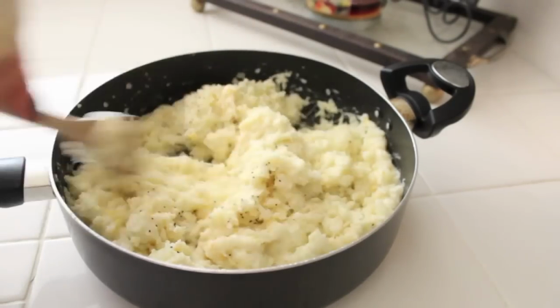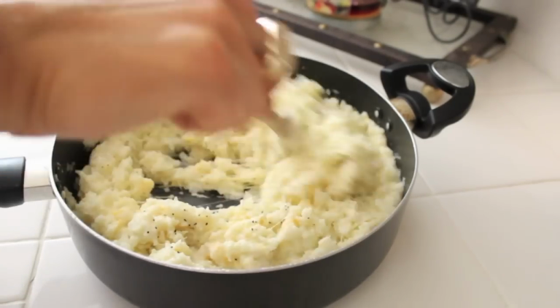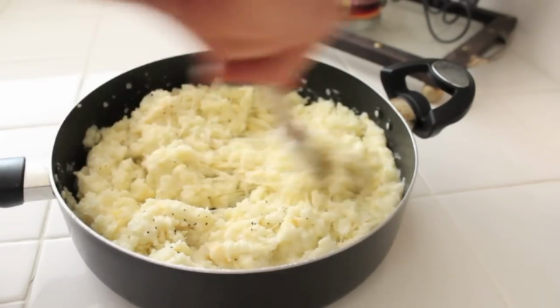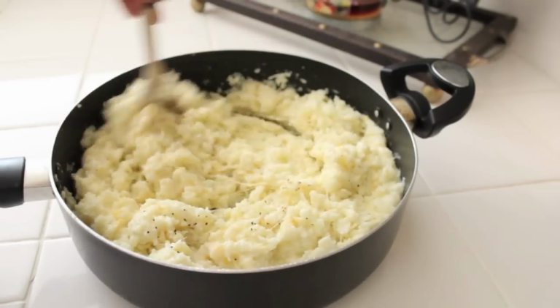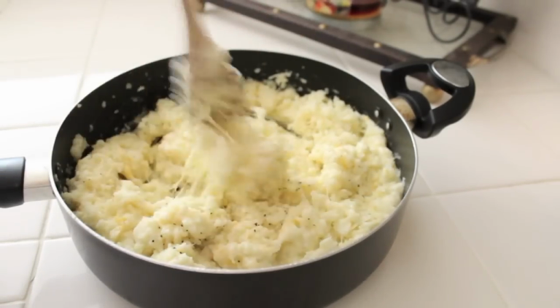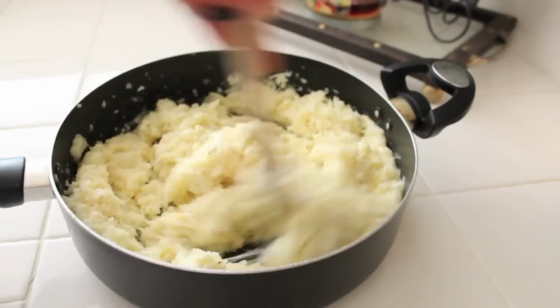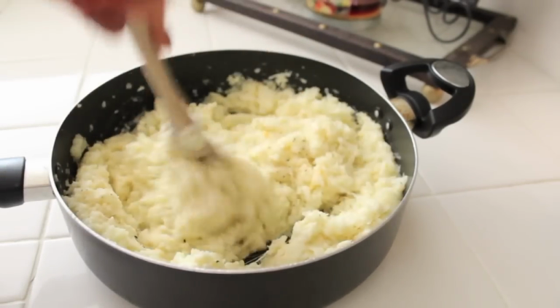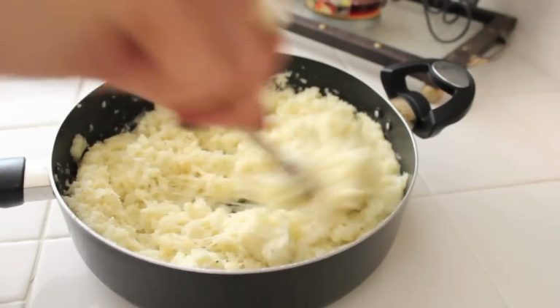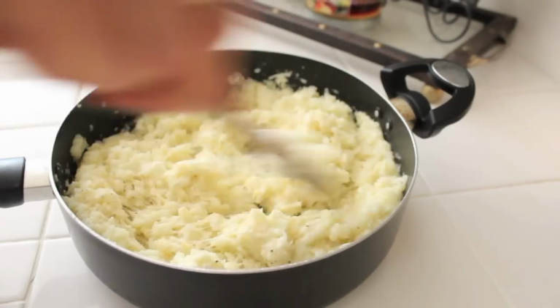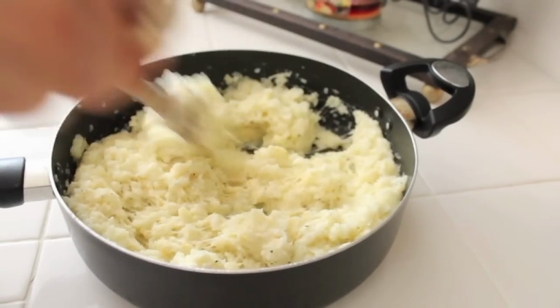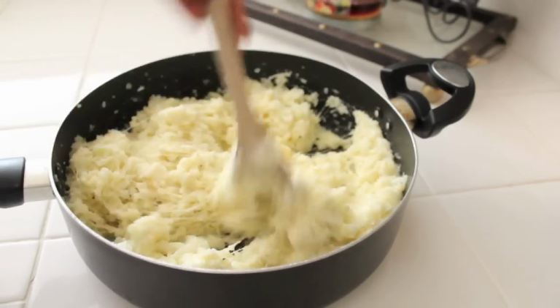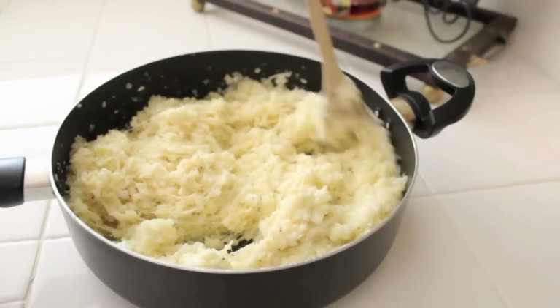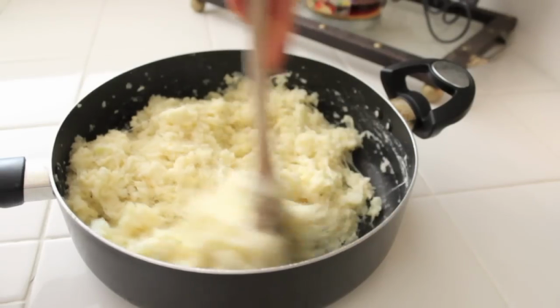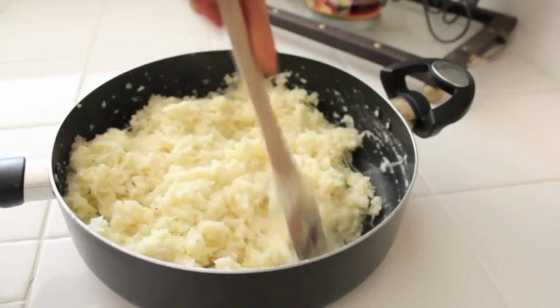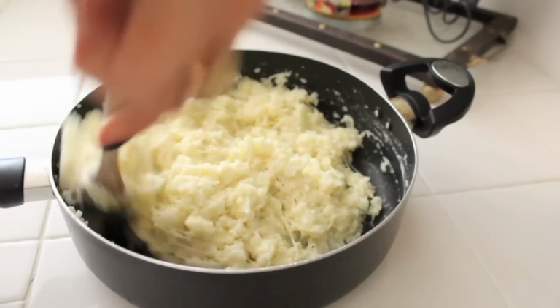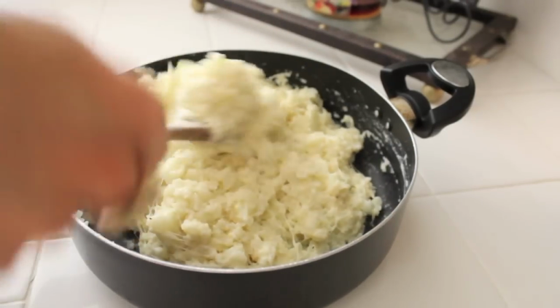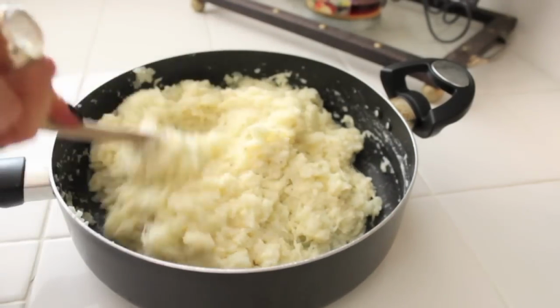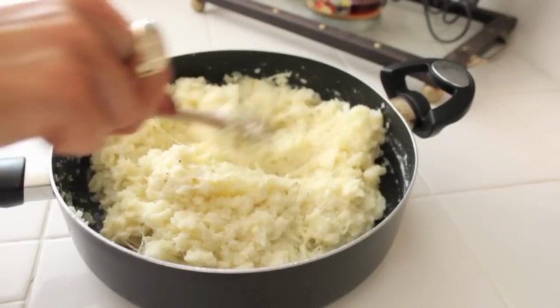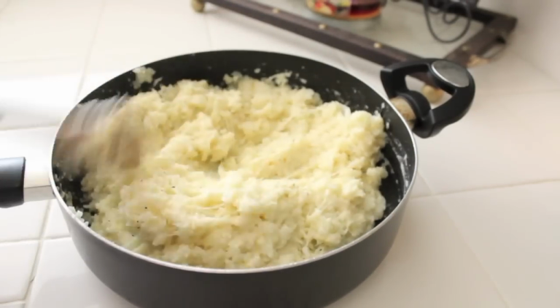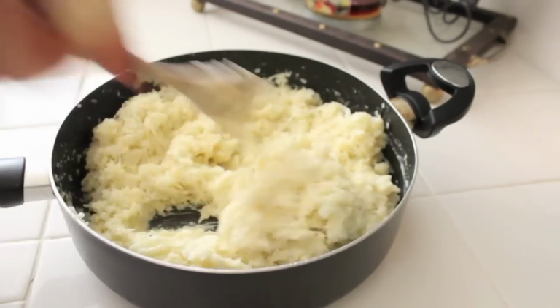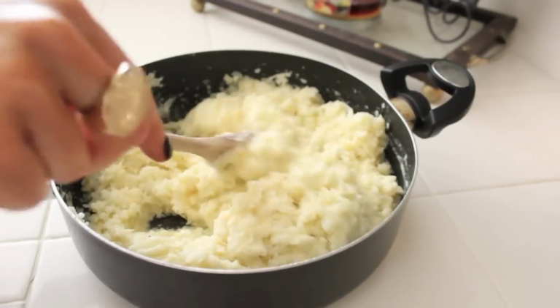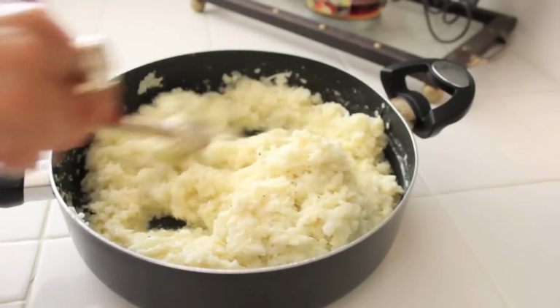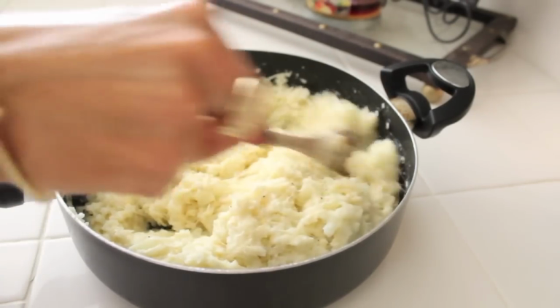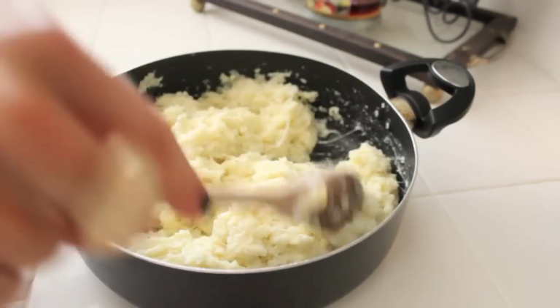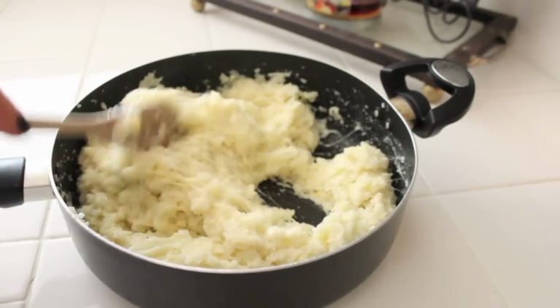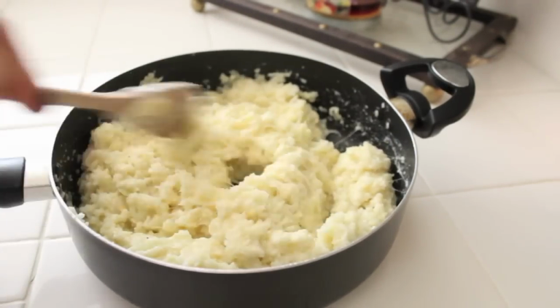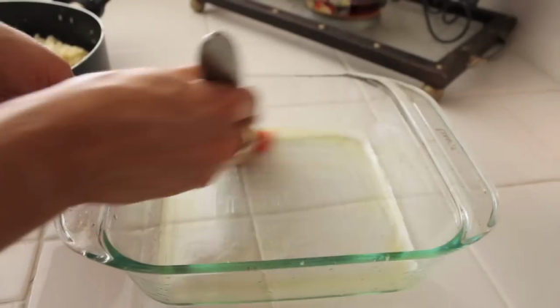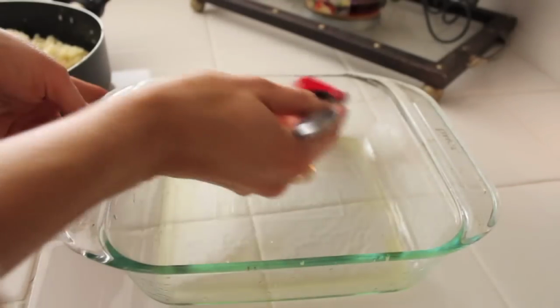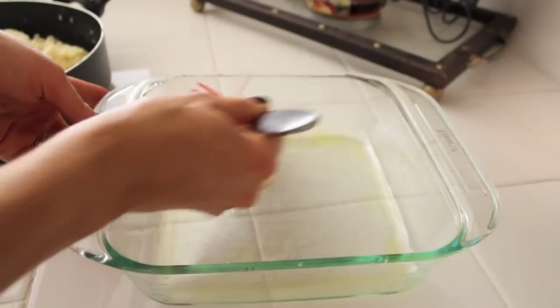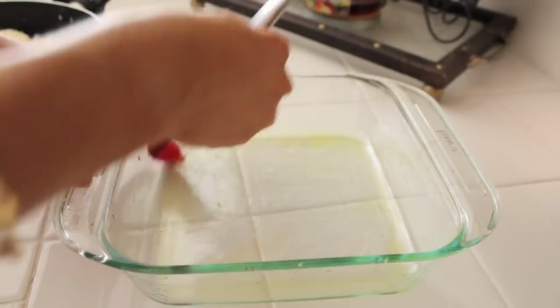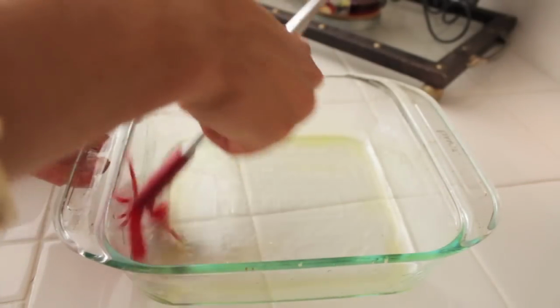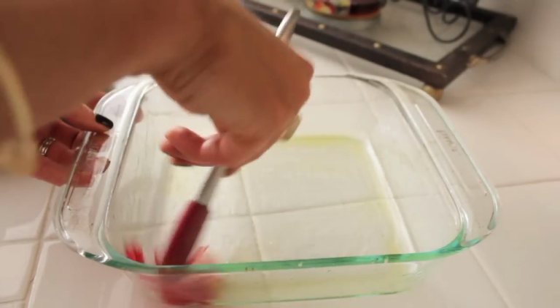Now we're going to mix it all together. This is Eric's favorite side dish — he just loves it, so I try to make it for him and, you know, be a good wifey.